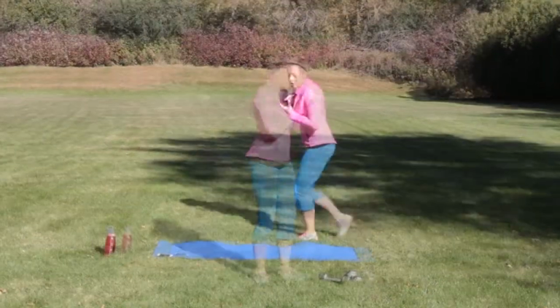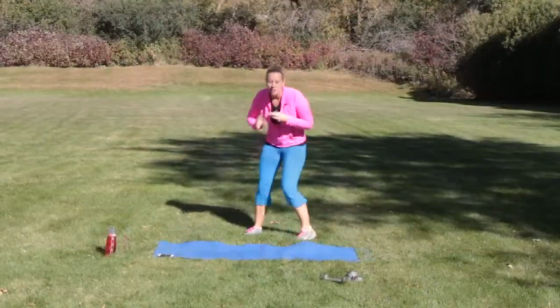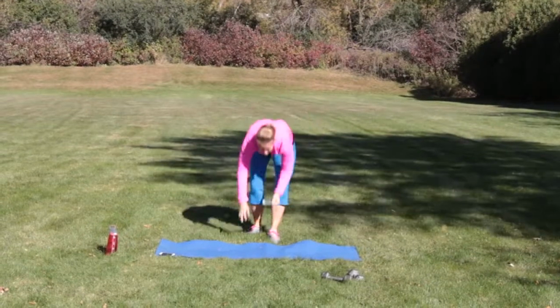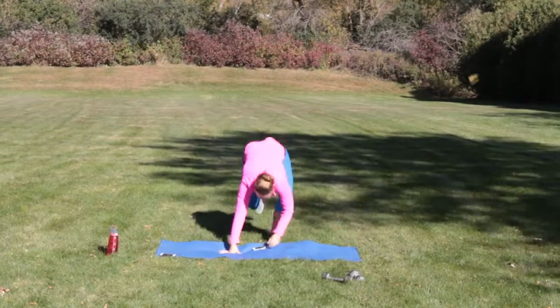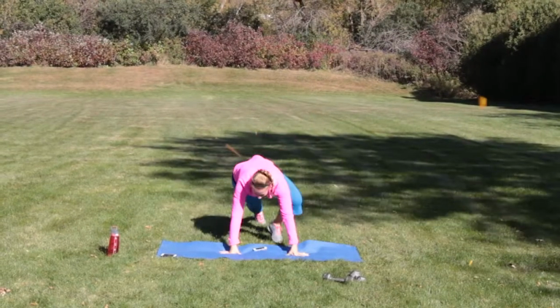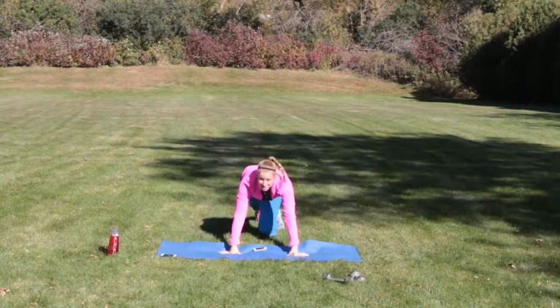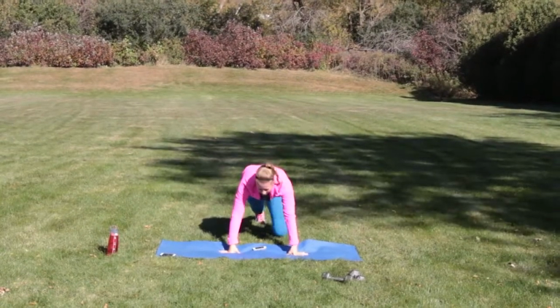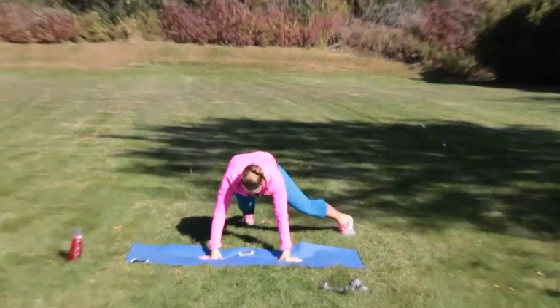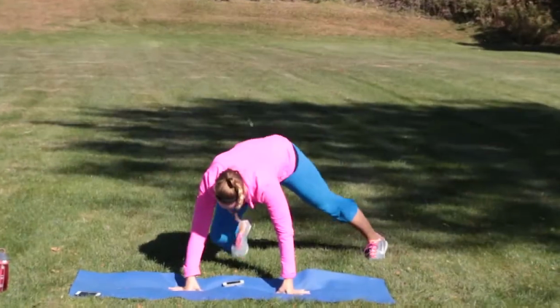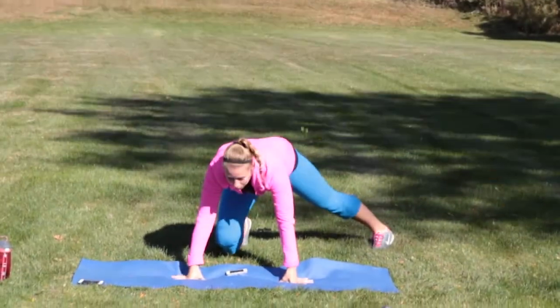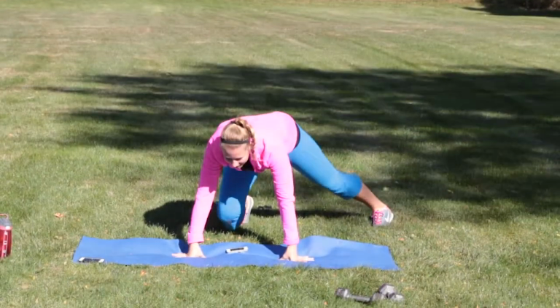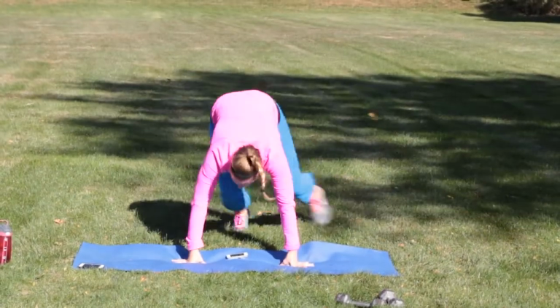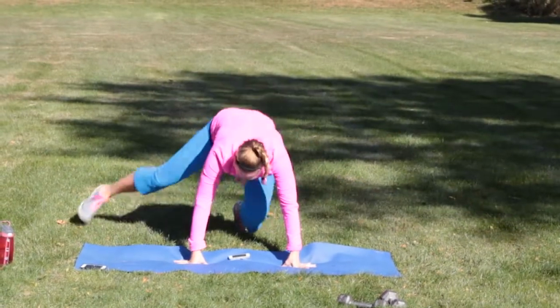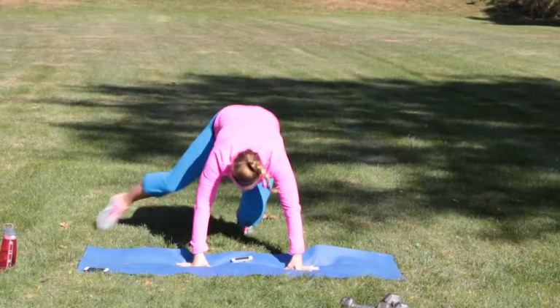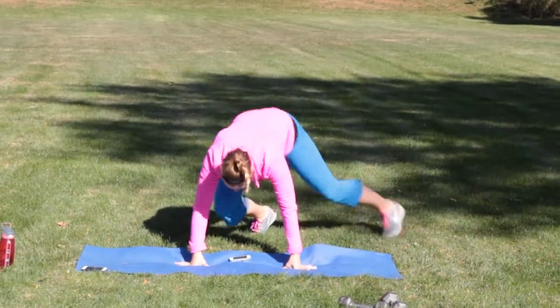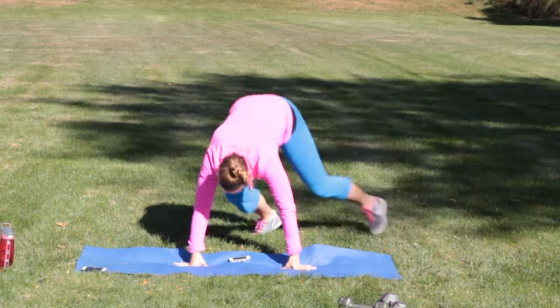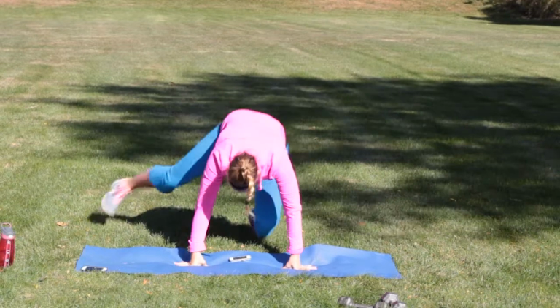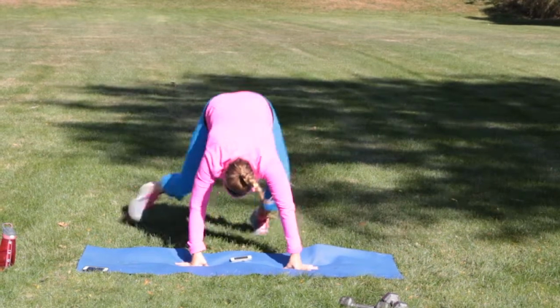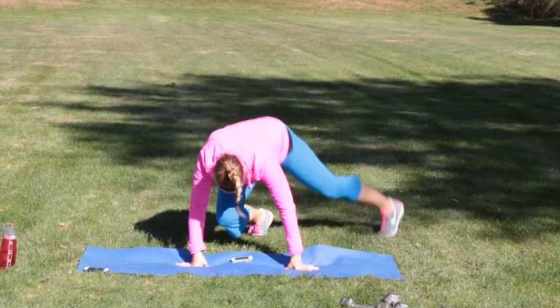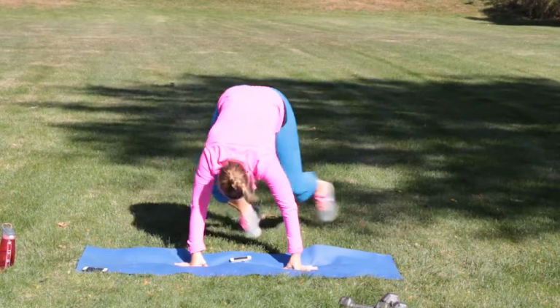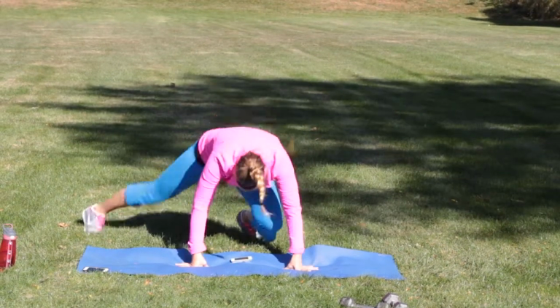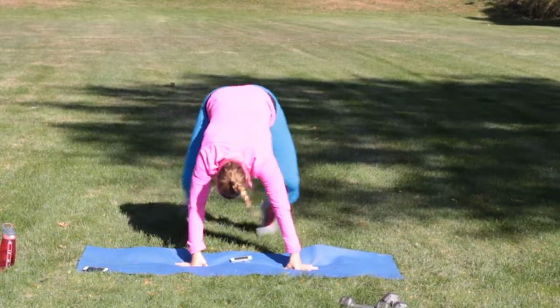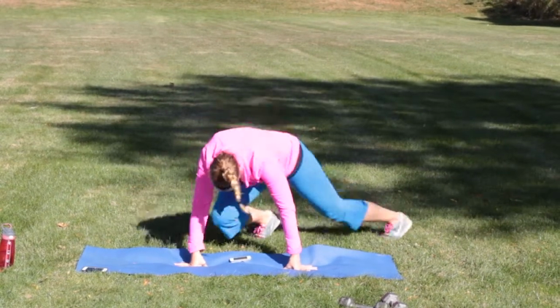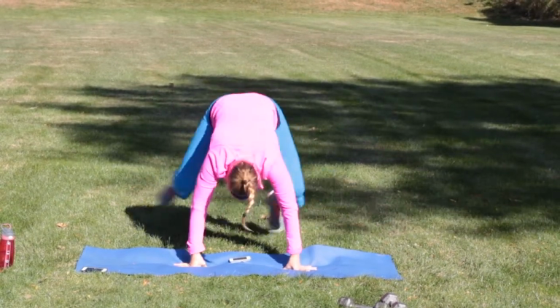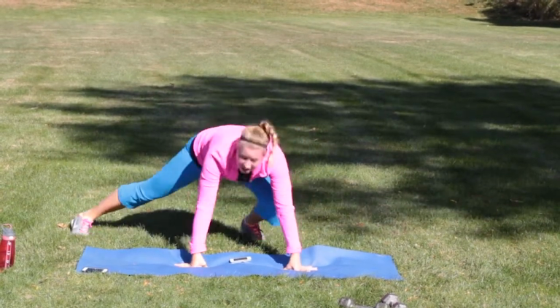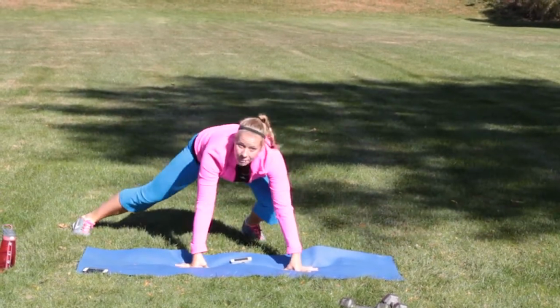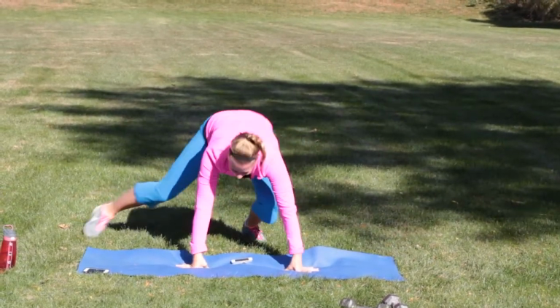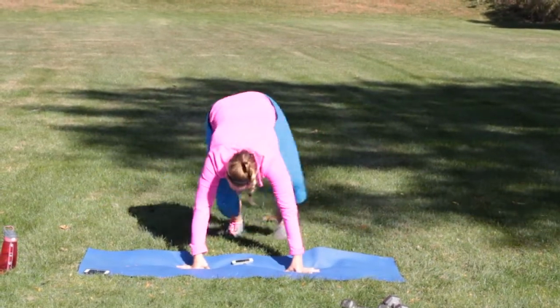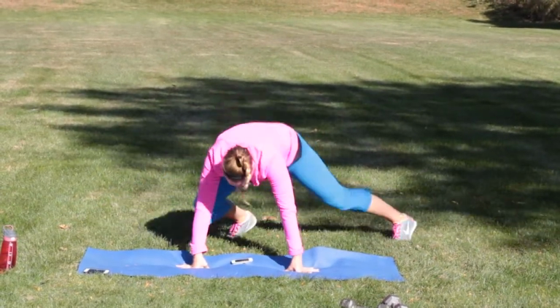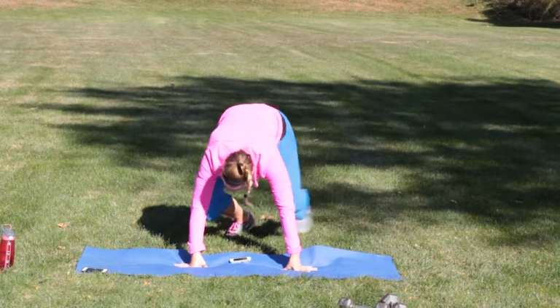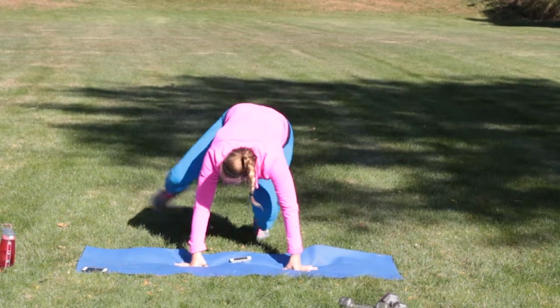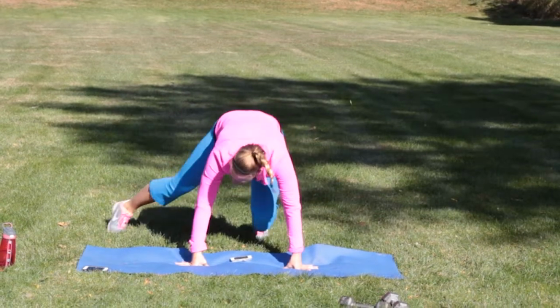Move number two: lateral mountain climbers. You're going to start with one leg out, then jump and switch side to side. A modification is you just walk it out.